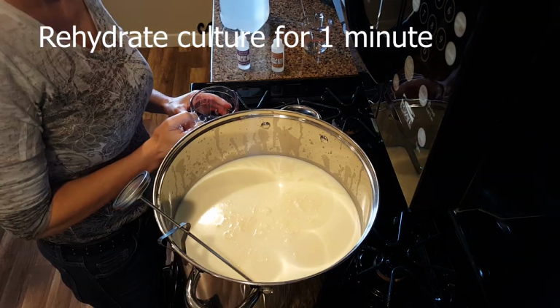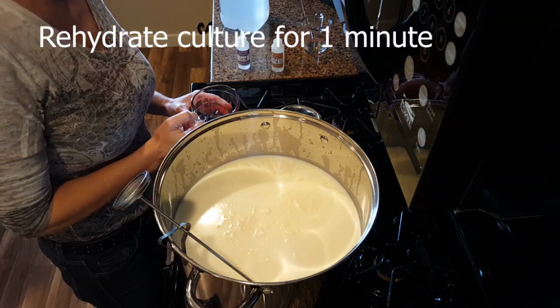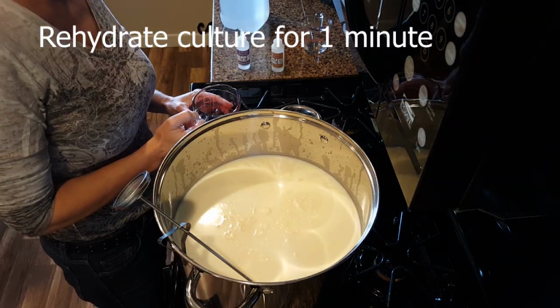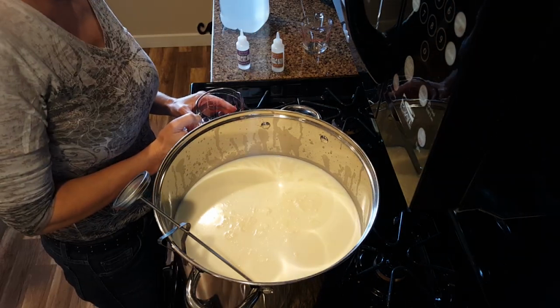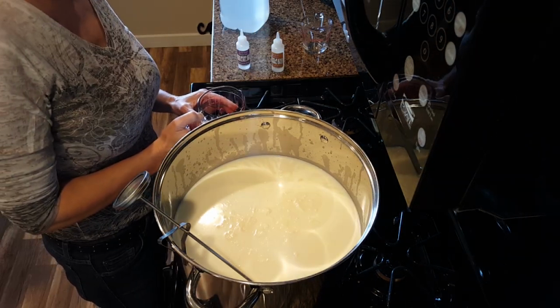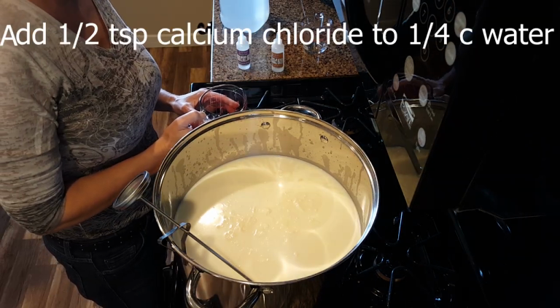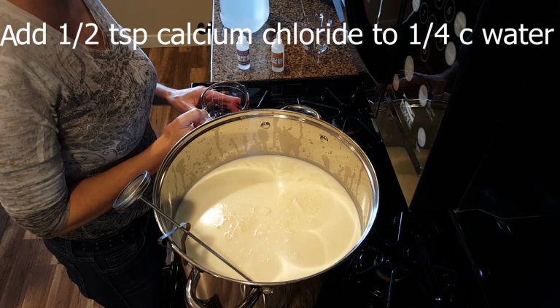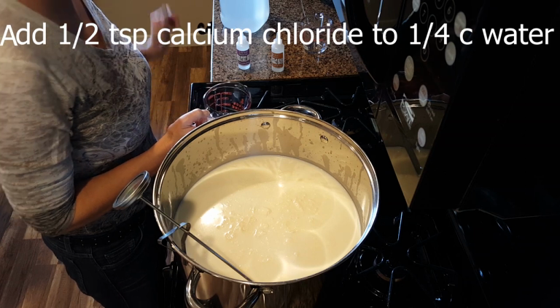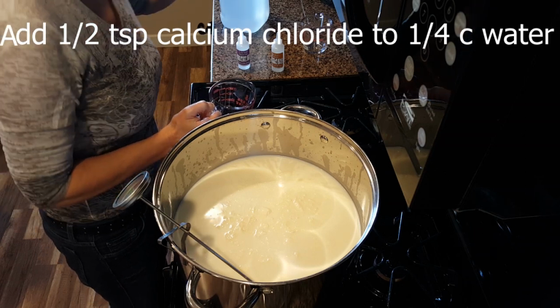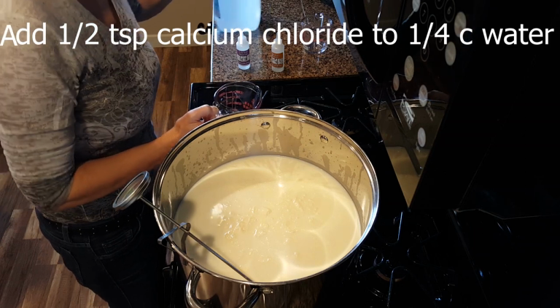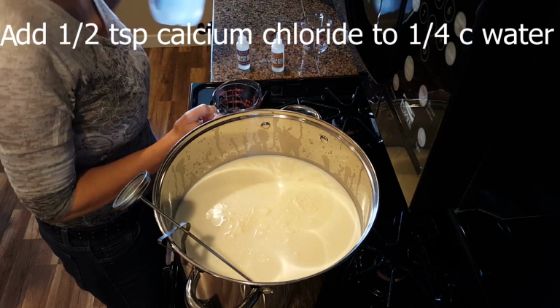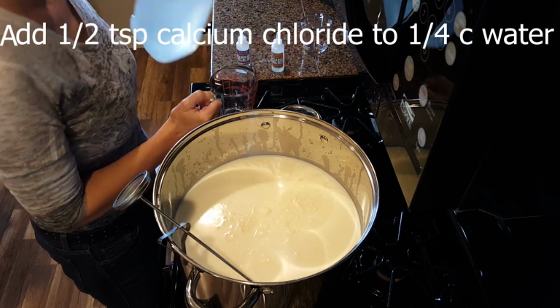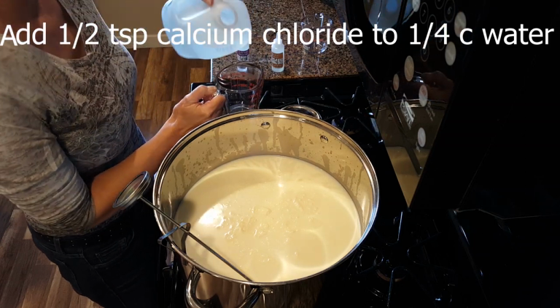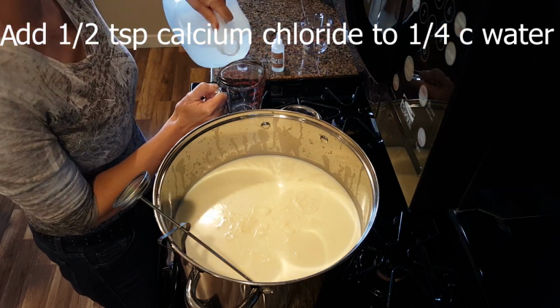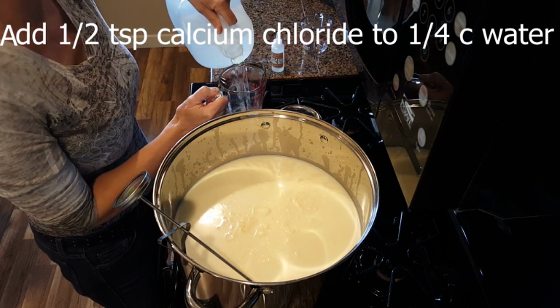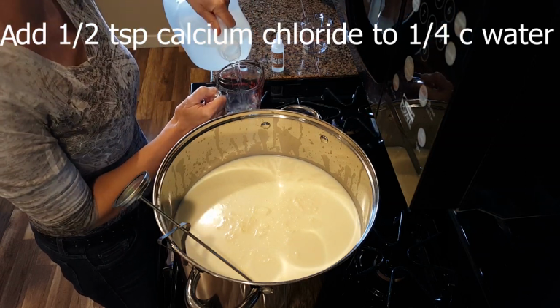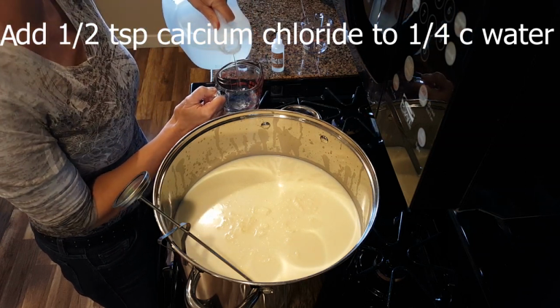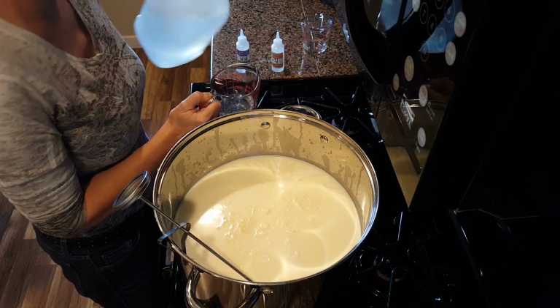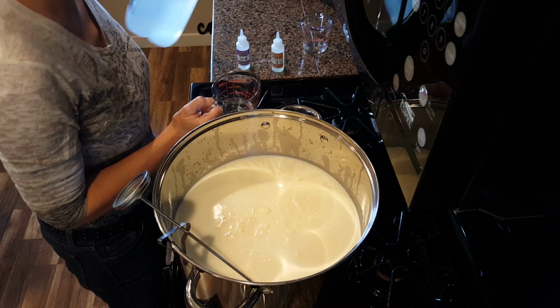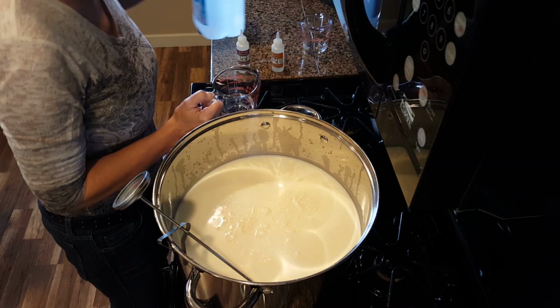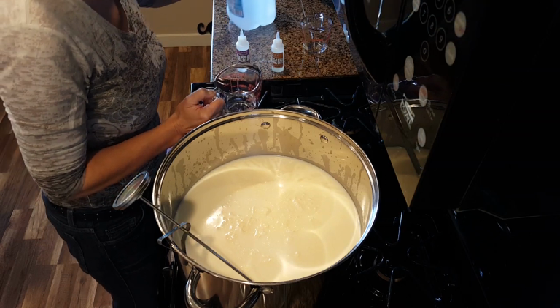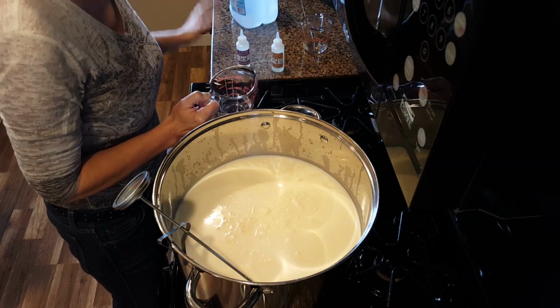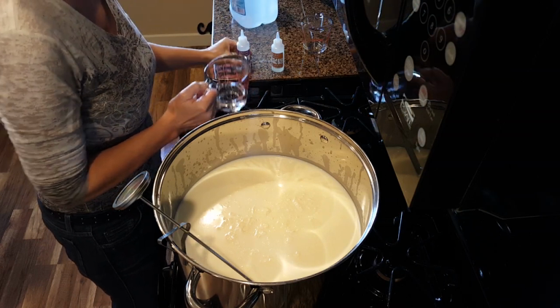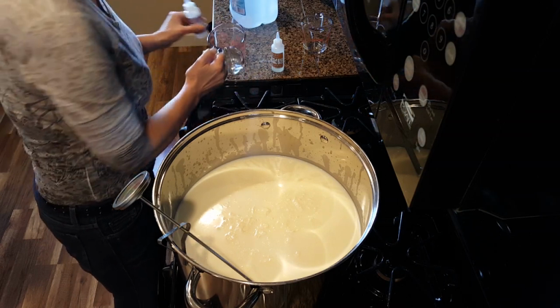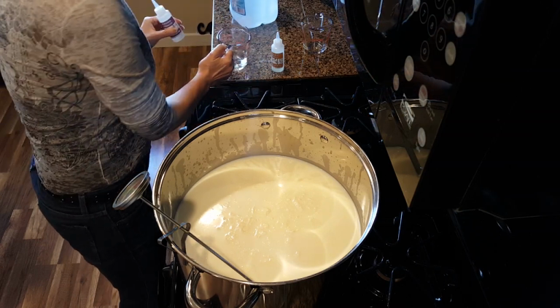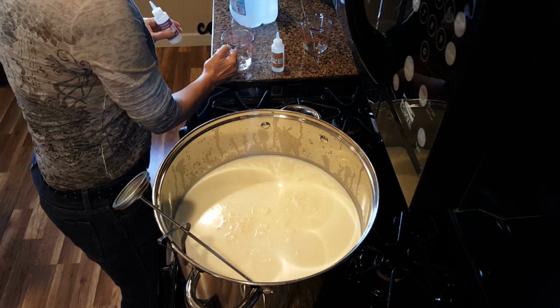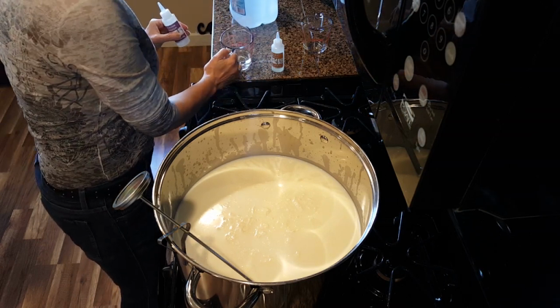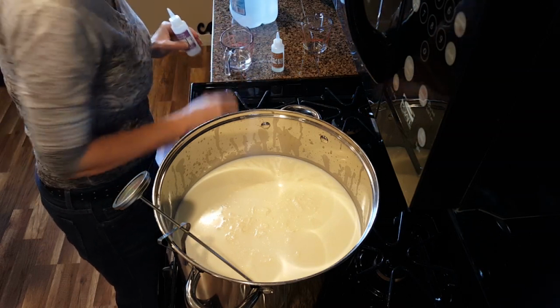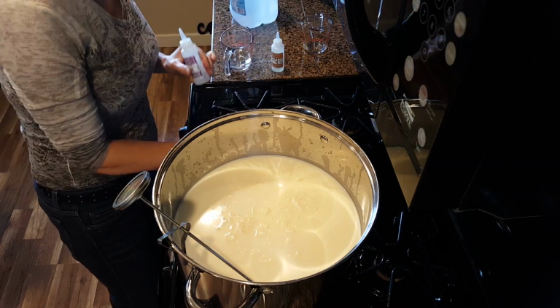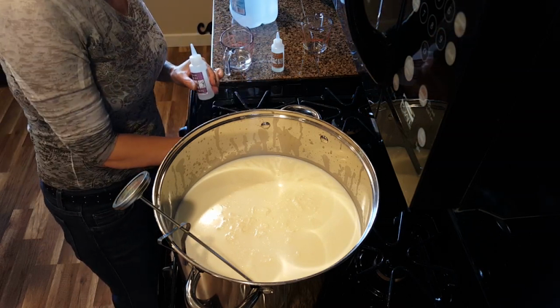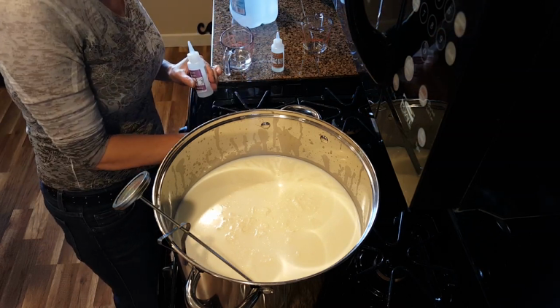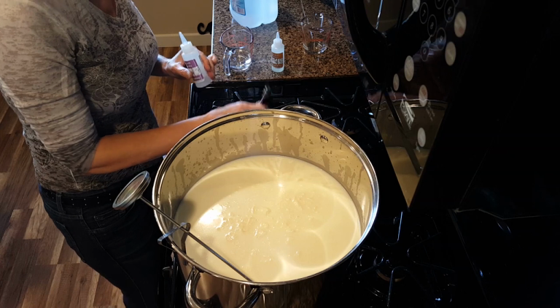Now we'll add a half teaspoon of calcium chloride to the milk. Dilute it in a quarter cup of non-chlorinated water. This will help it mix more evenly into the cheese.